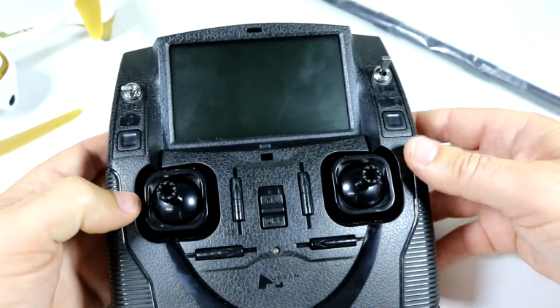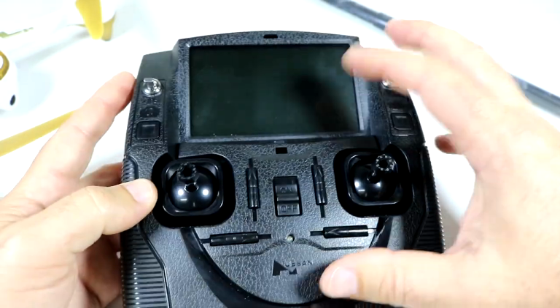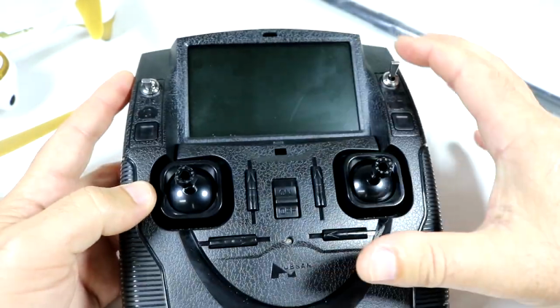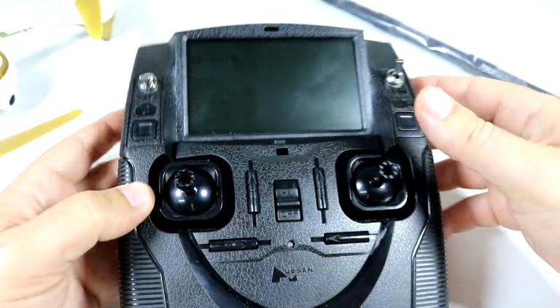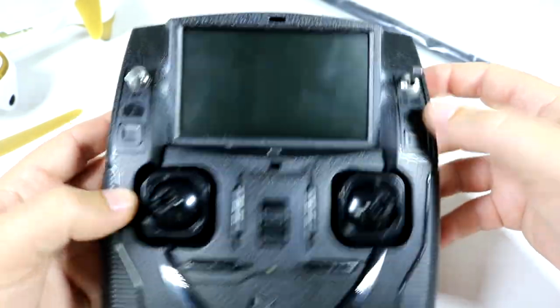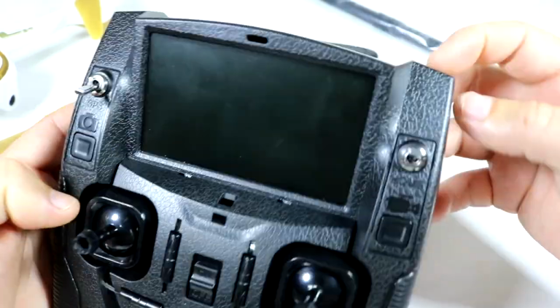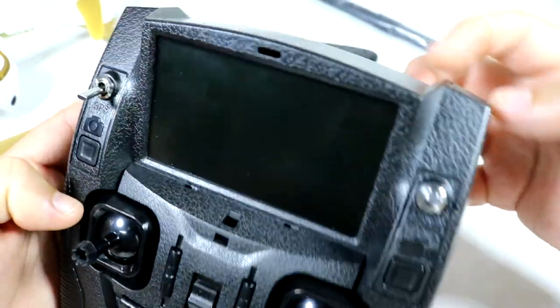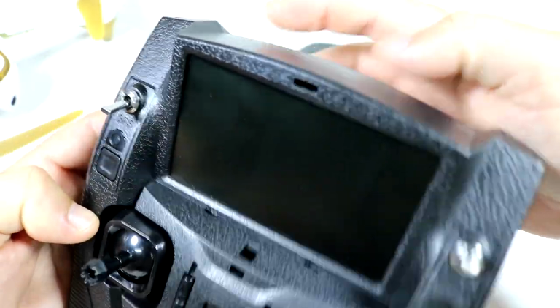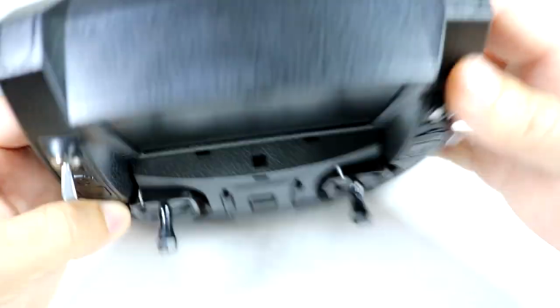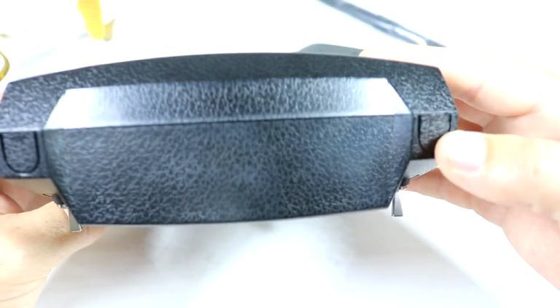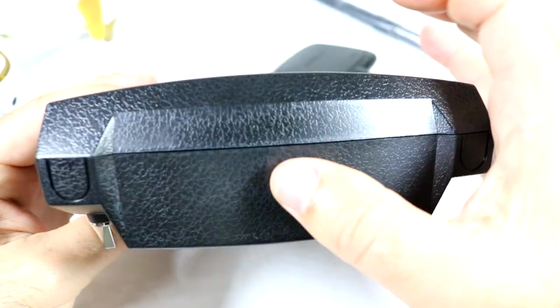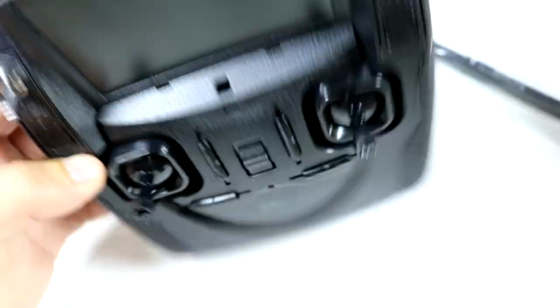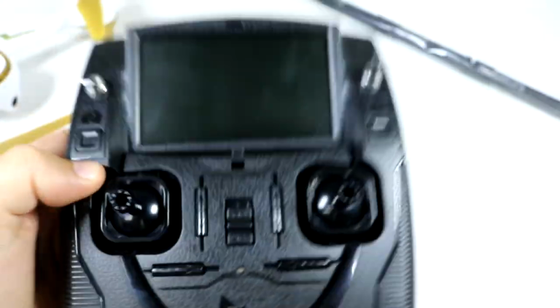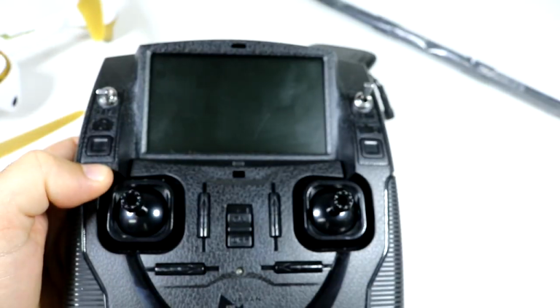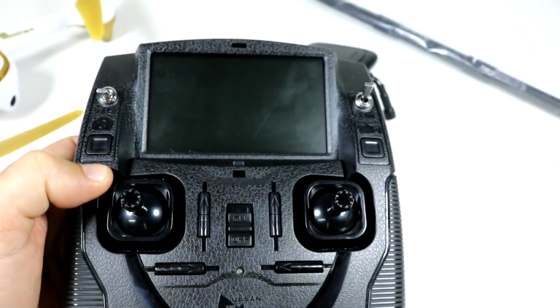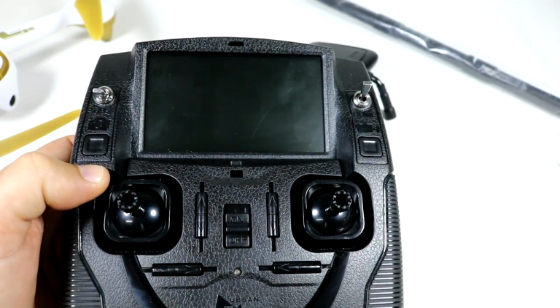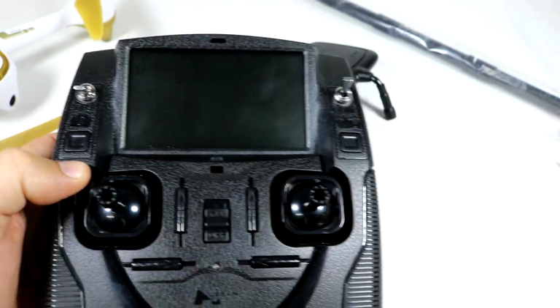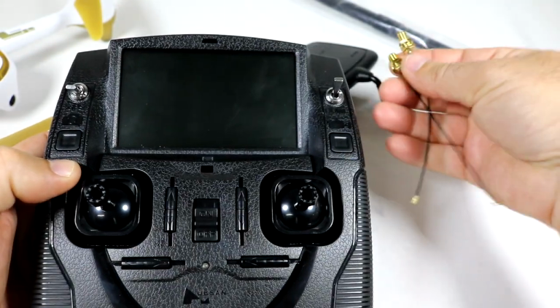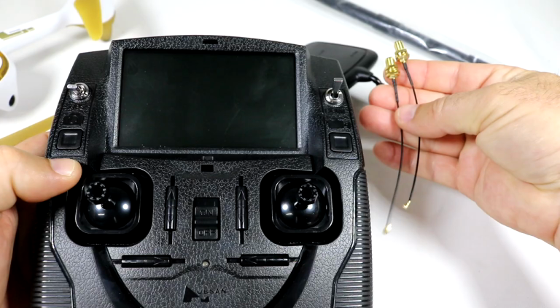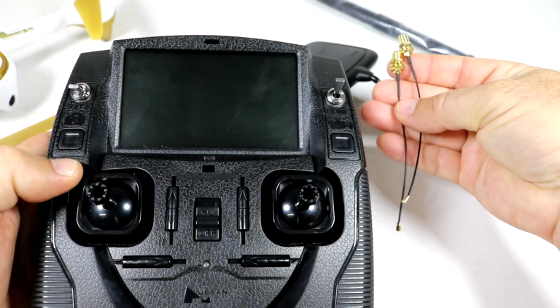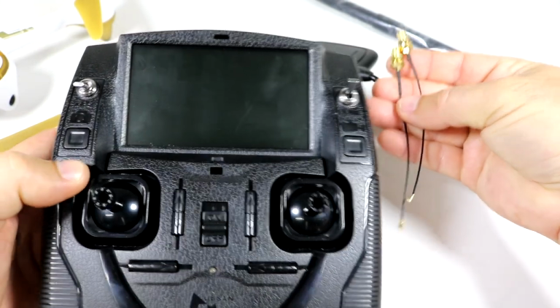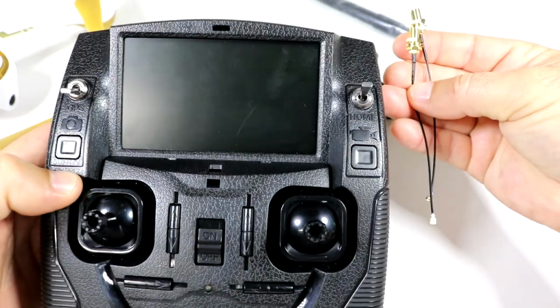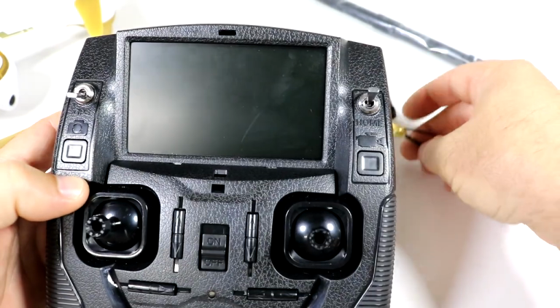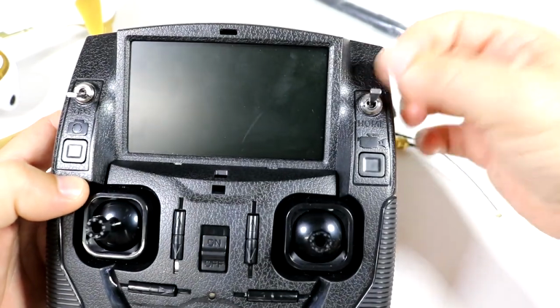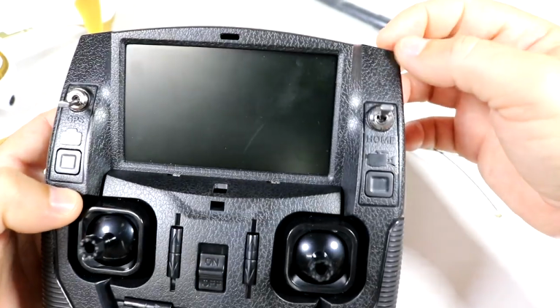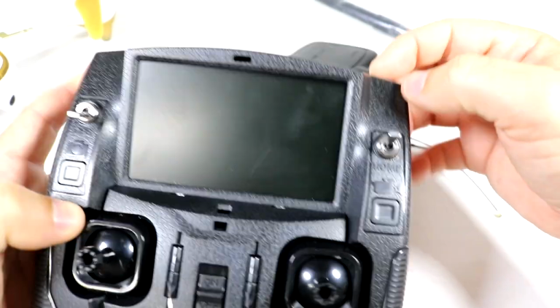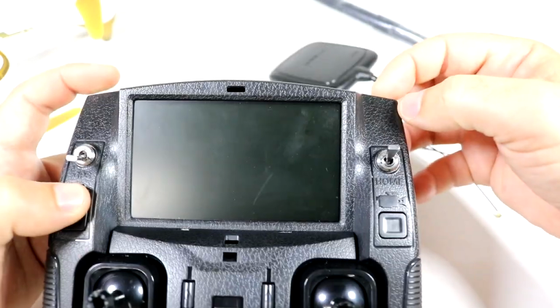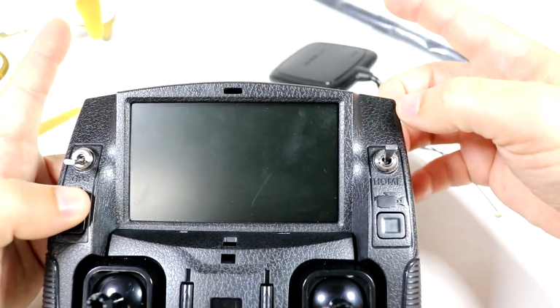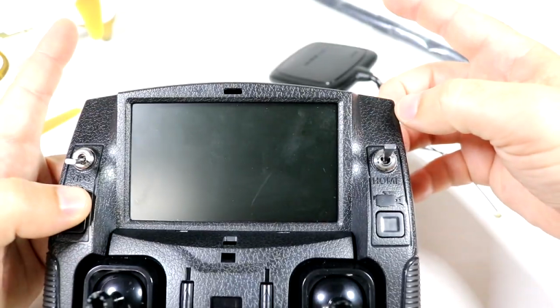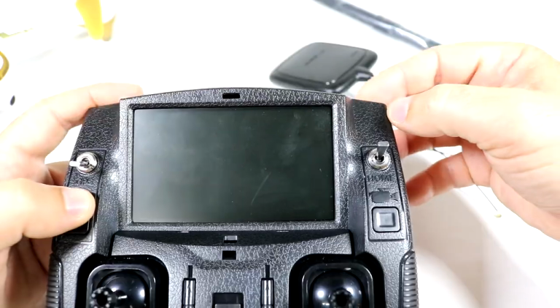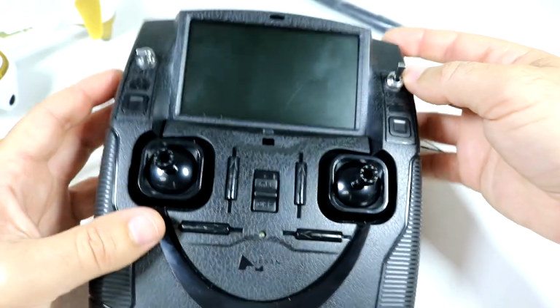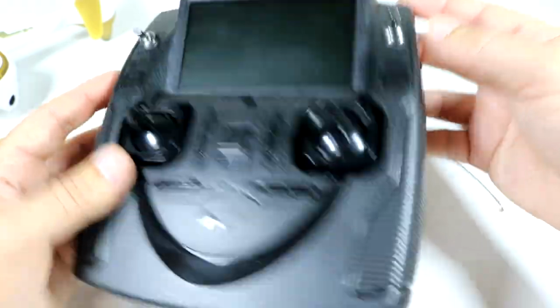Basically what we're going to do is take apart the controller, drill a couple of holes in the top, and put these two antennas in place of the existing ones so we can extend the antennas out. Let's go ahead and get started.